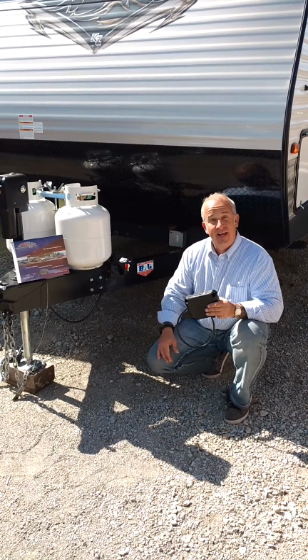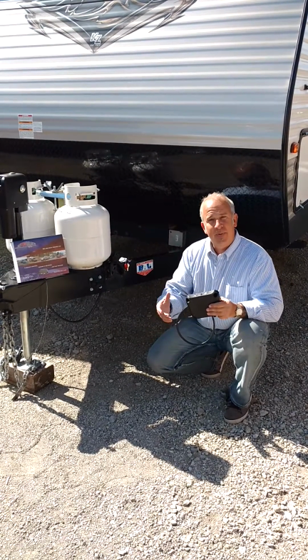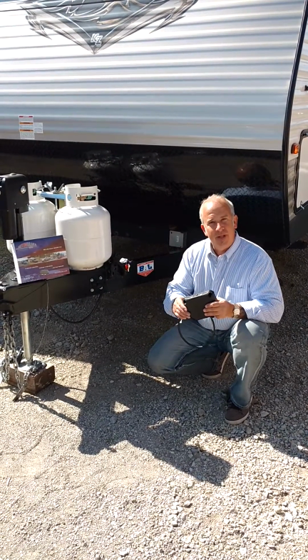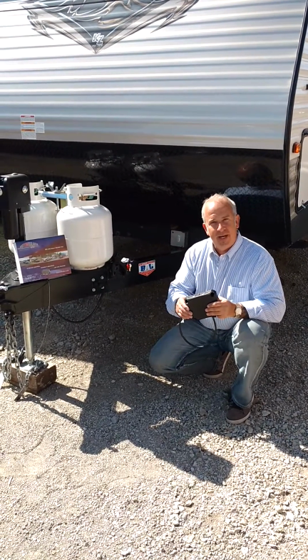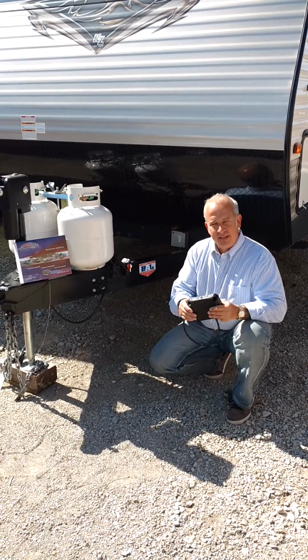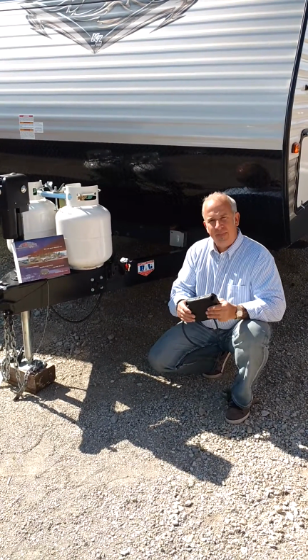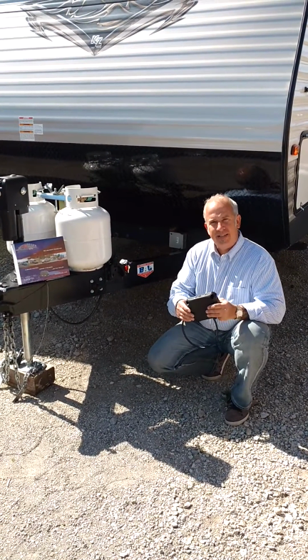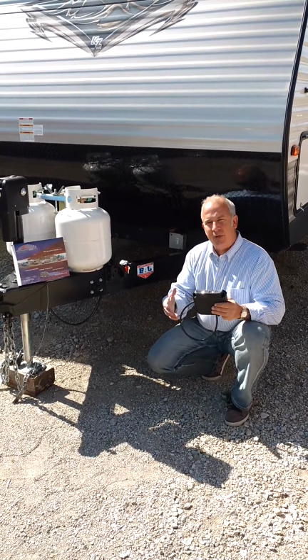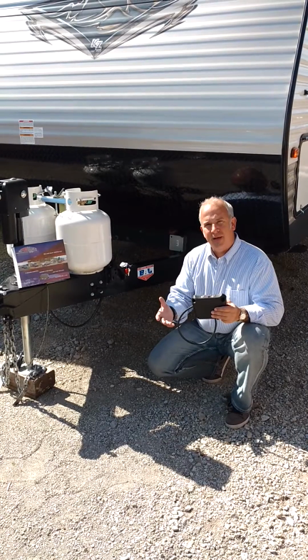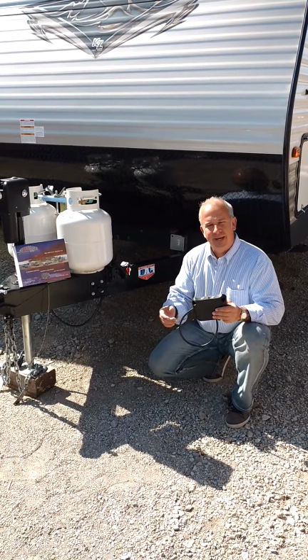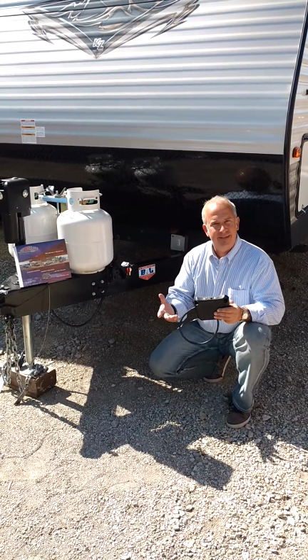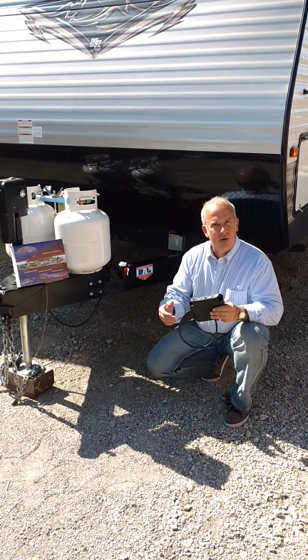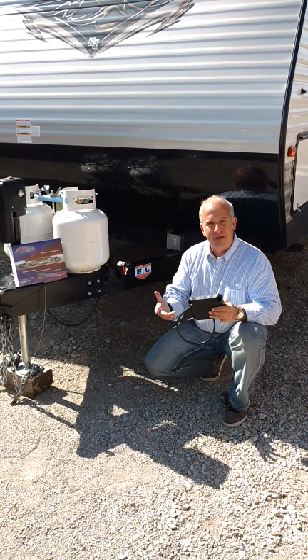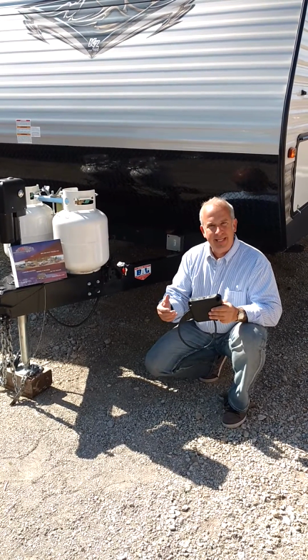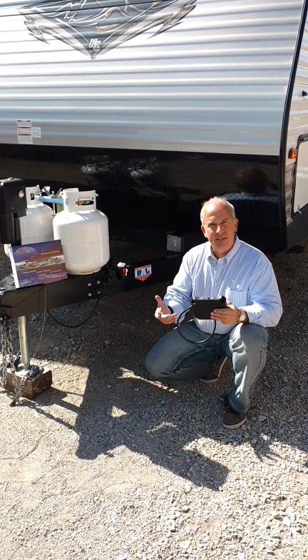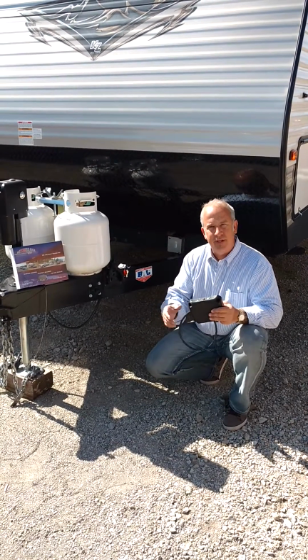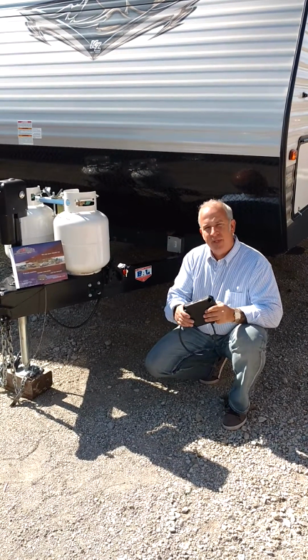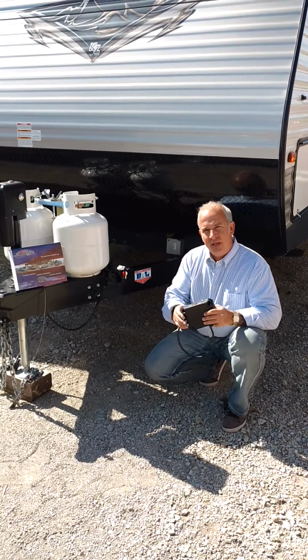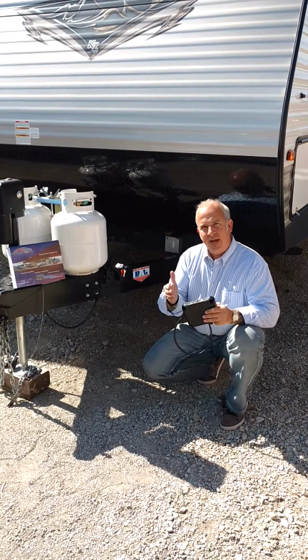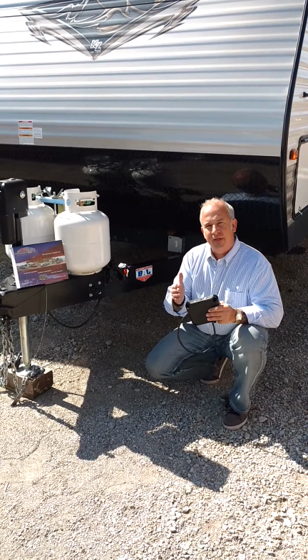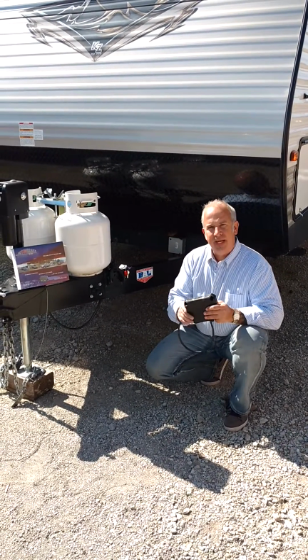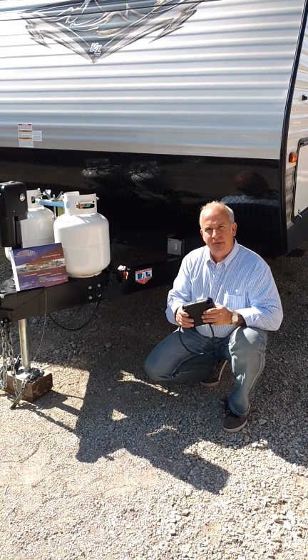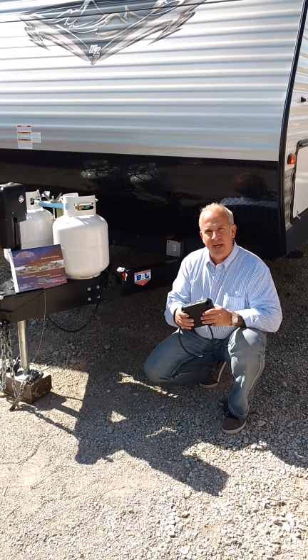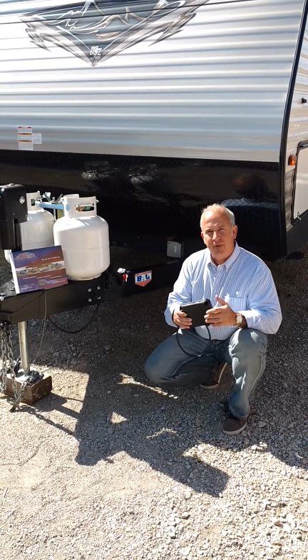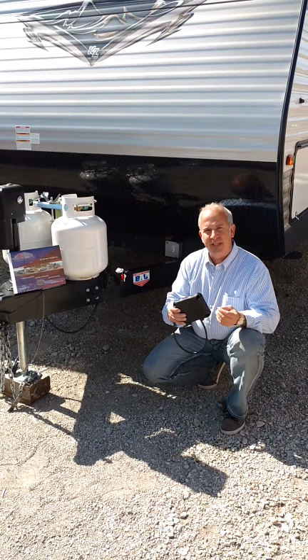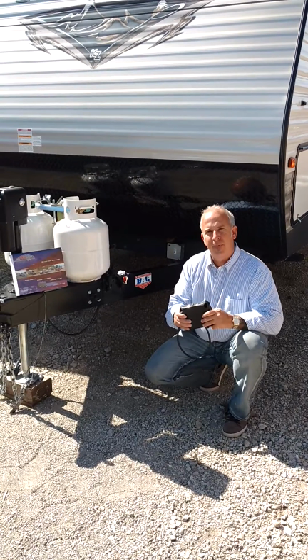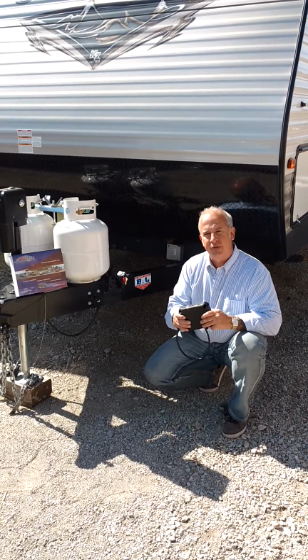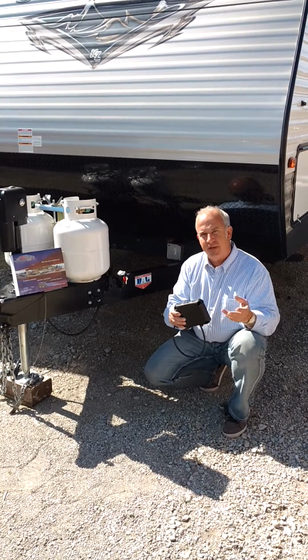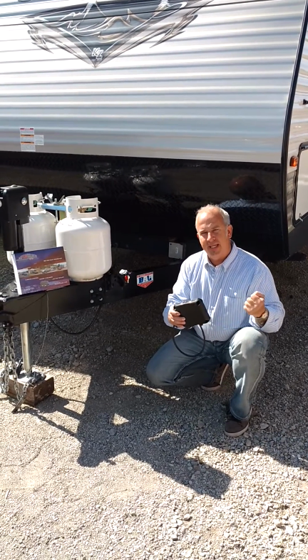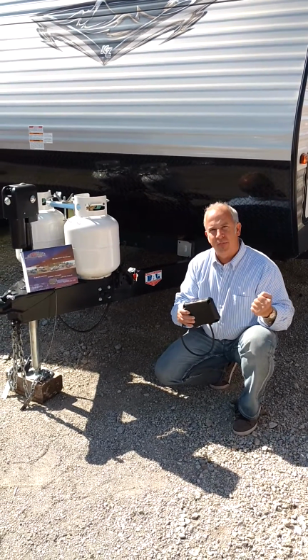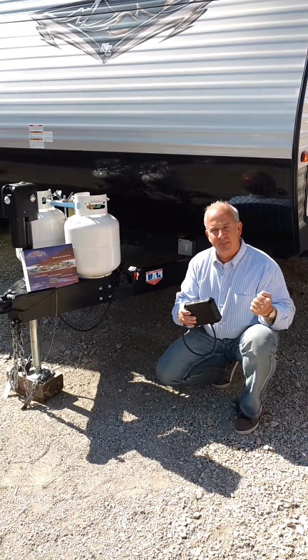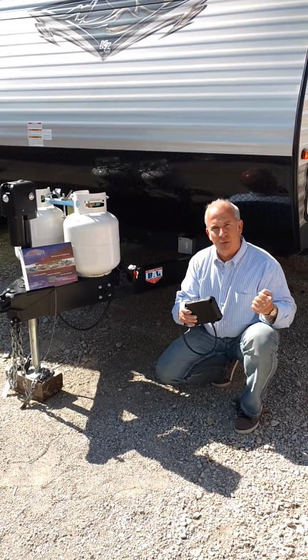Hey, it's Byron with Autobrake. A lot of people are asking: what is Autobrake? How does it work? Why do I need it? What does it do? If you have a trailer that has electric brakes, you have to have a brake control to communicate to those brakes and make them work.